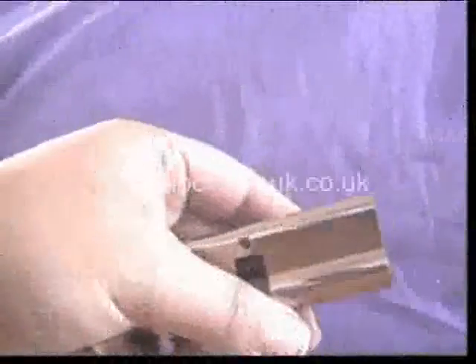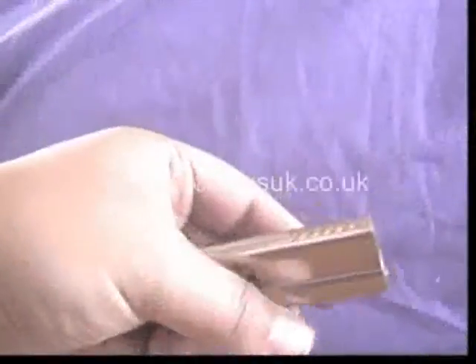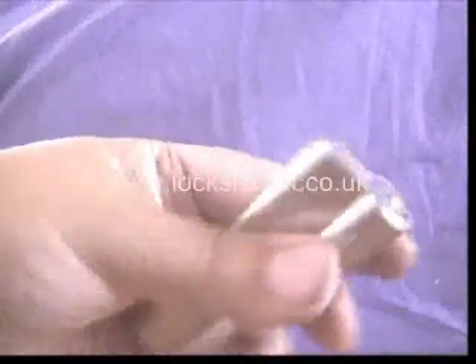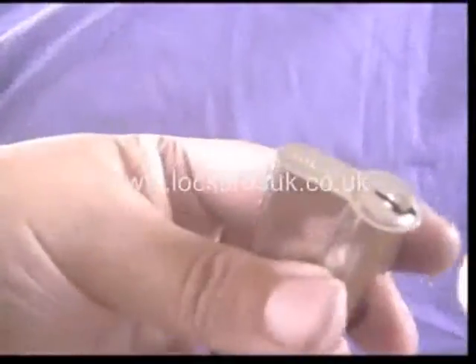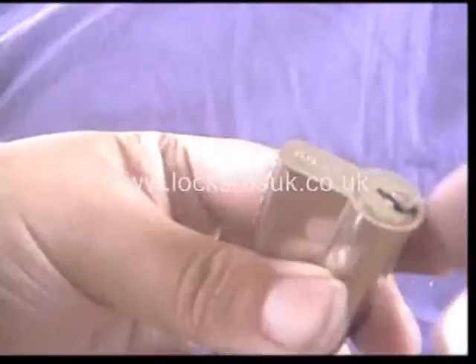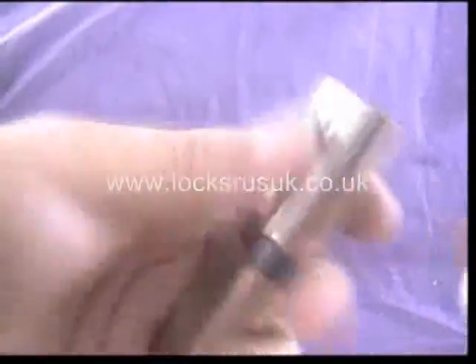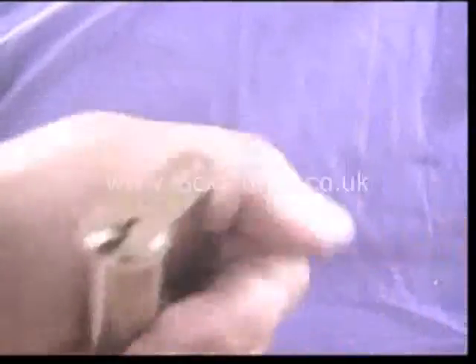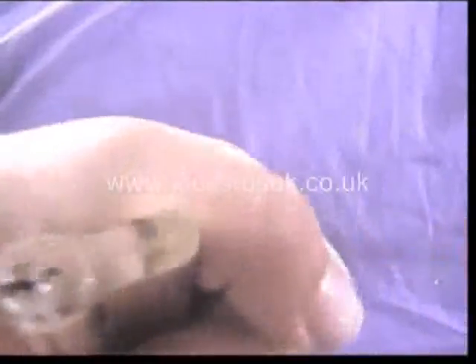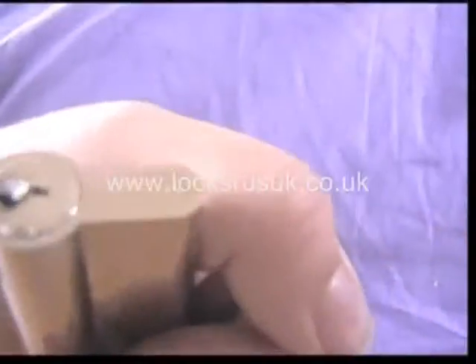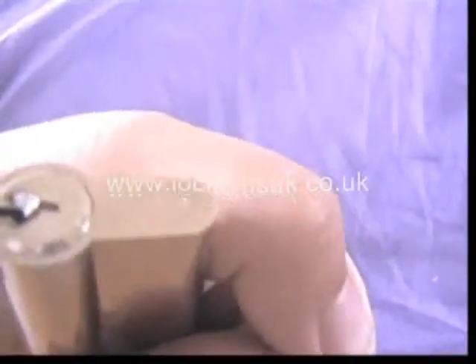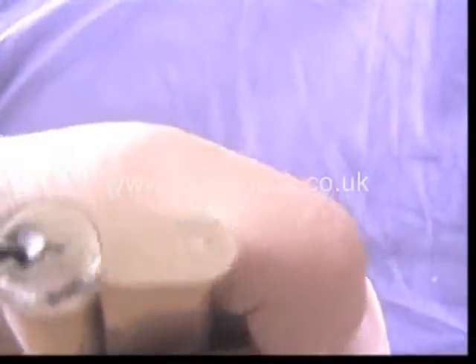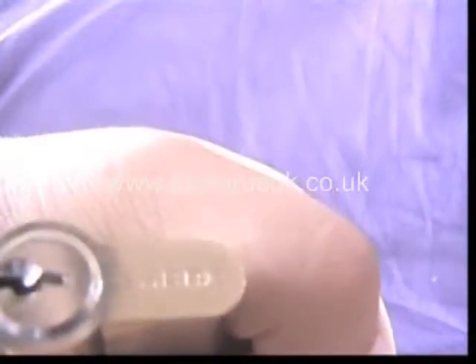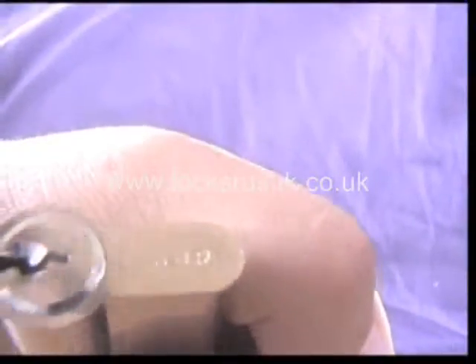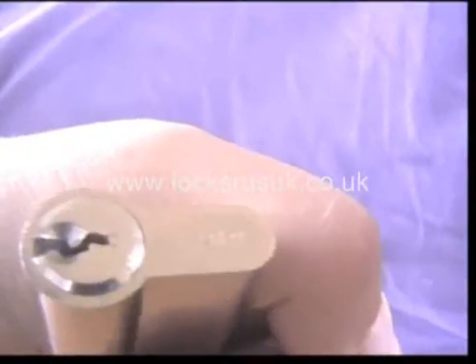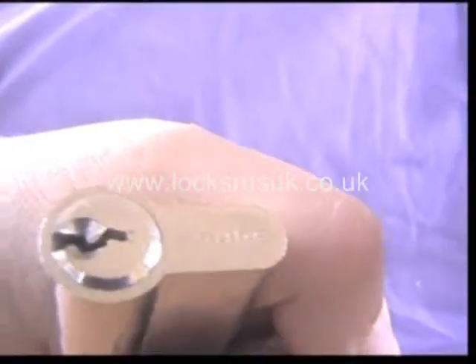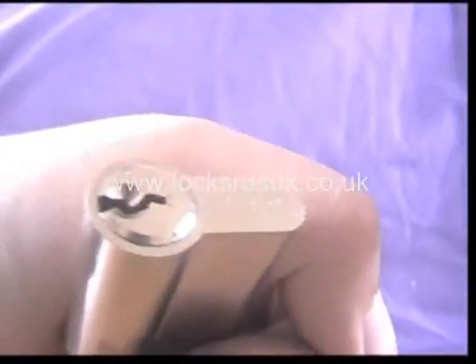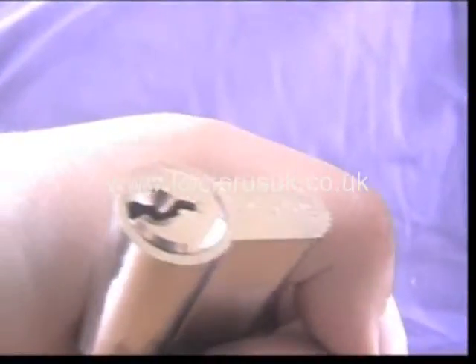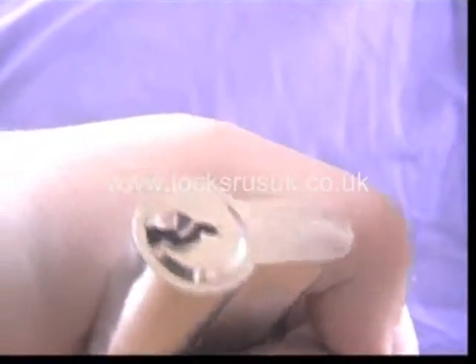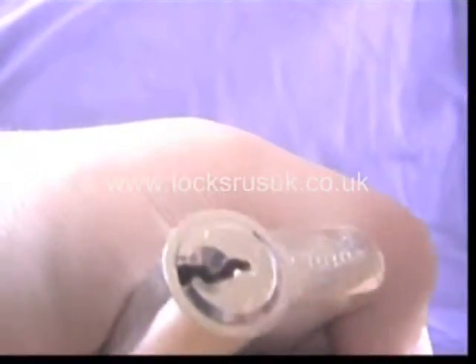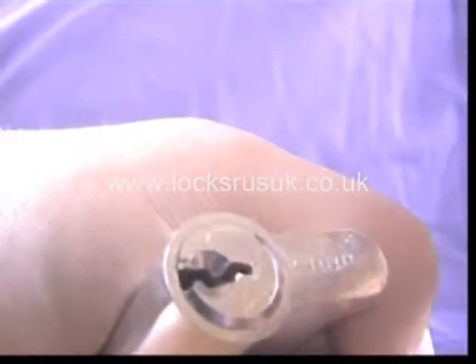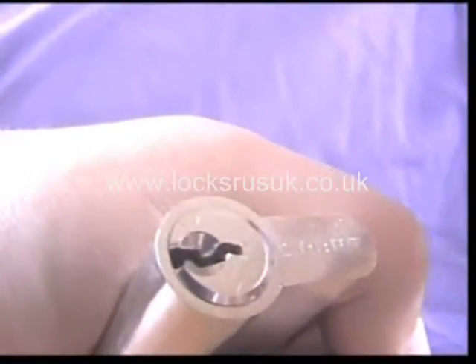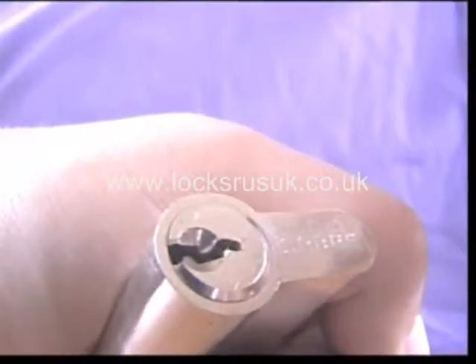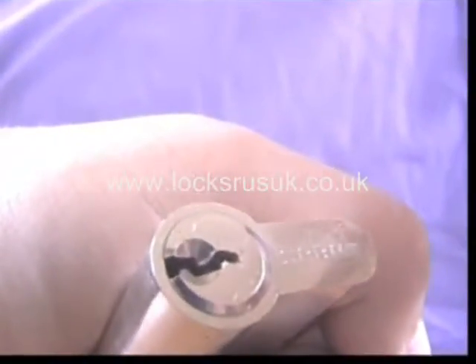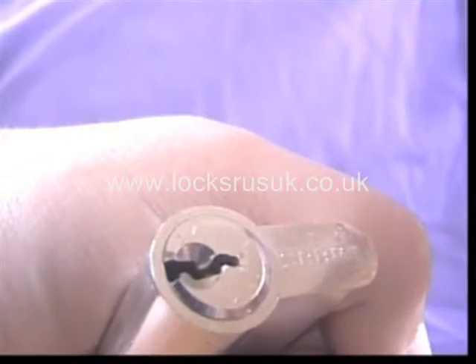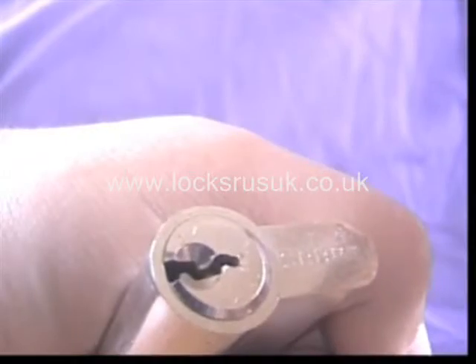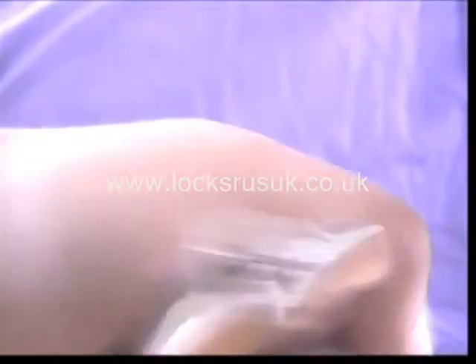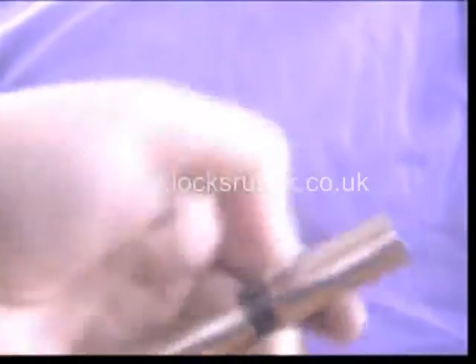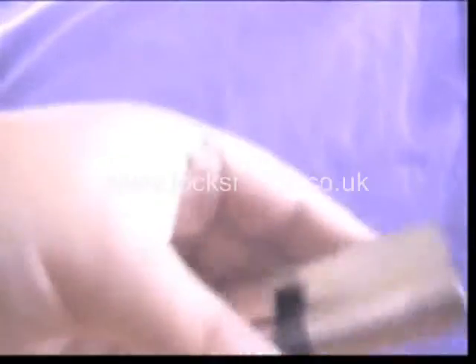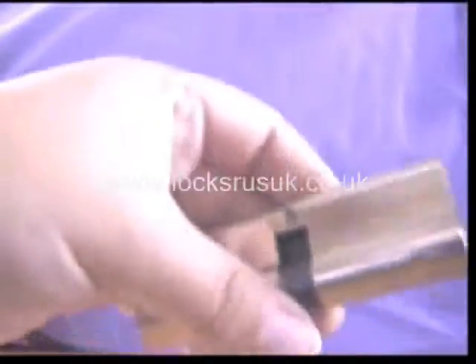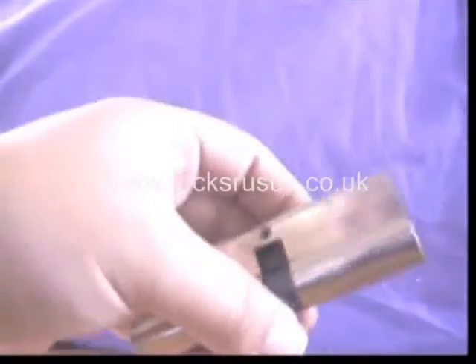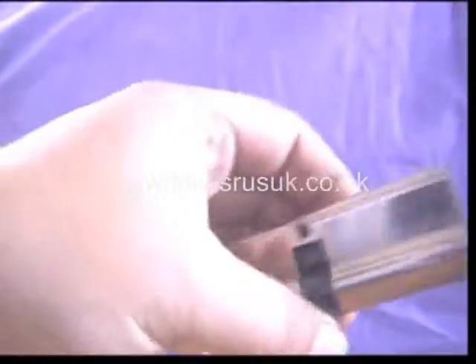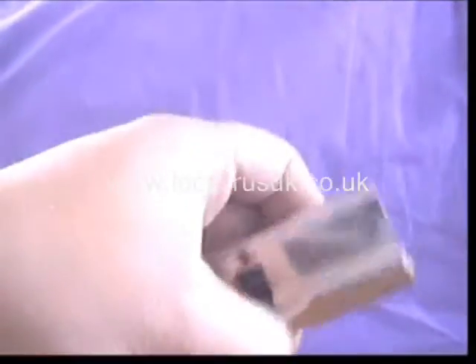I've got this lock here, it's a Sabre — don't know if you can make that out. Sabre lock, never heard of them.